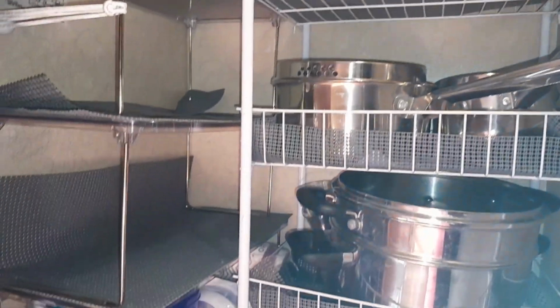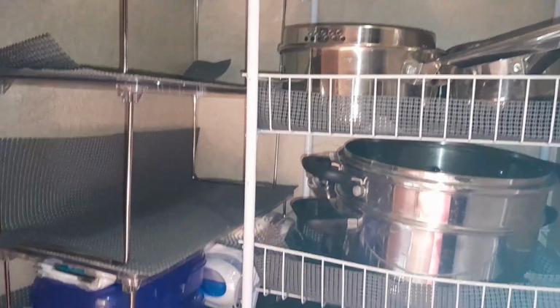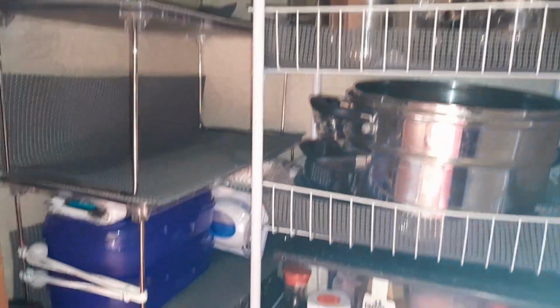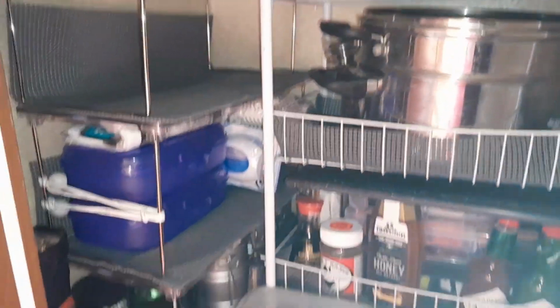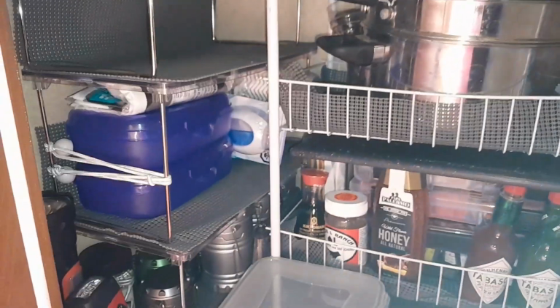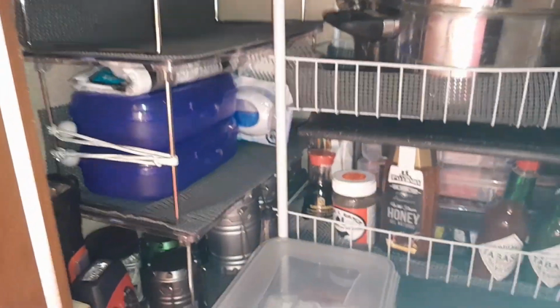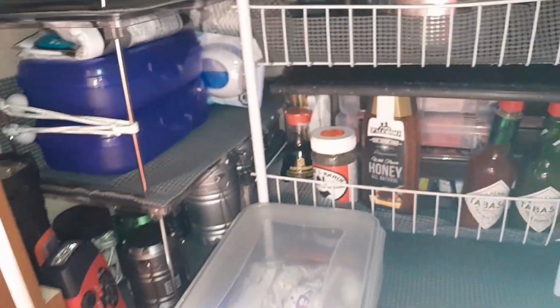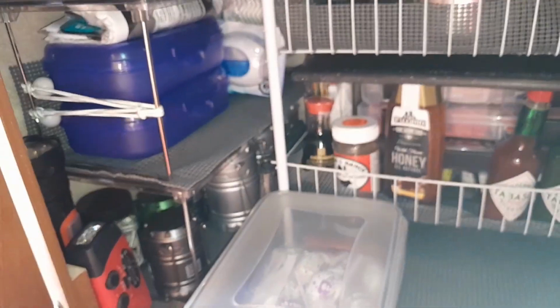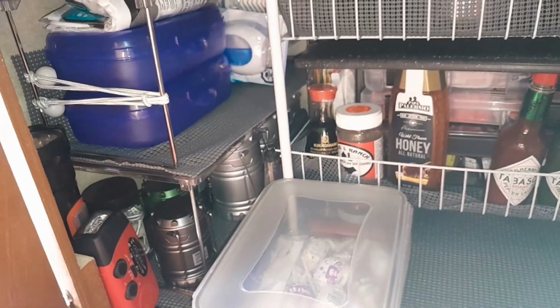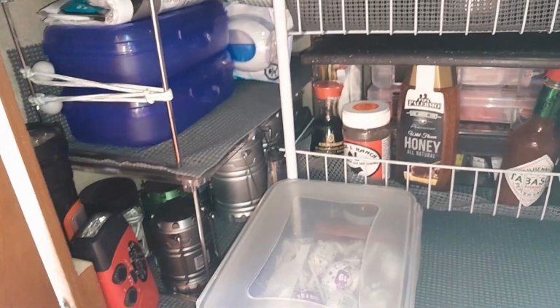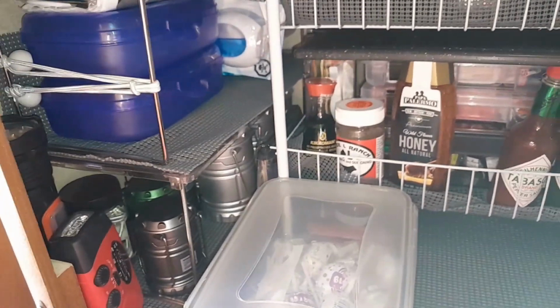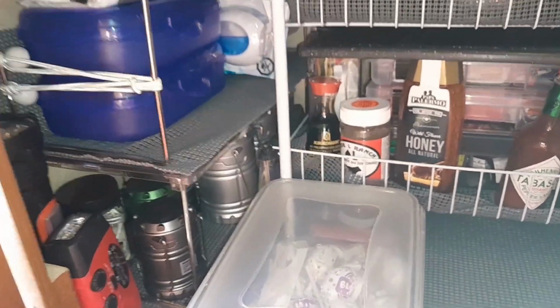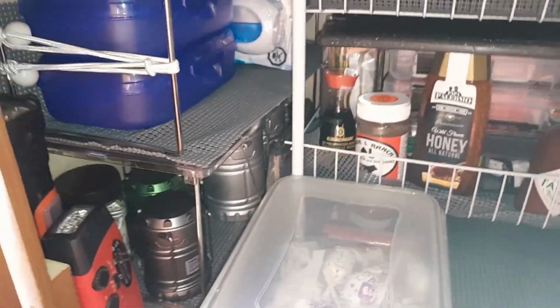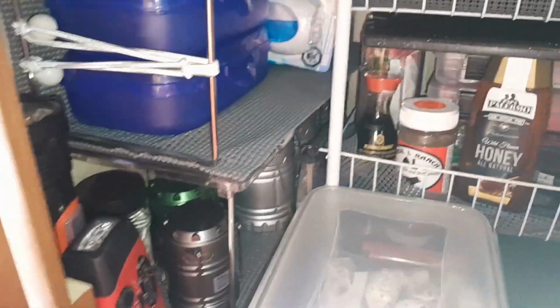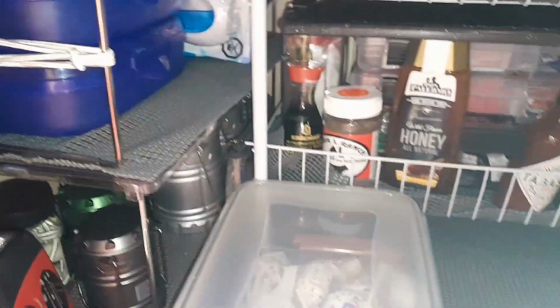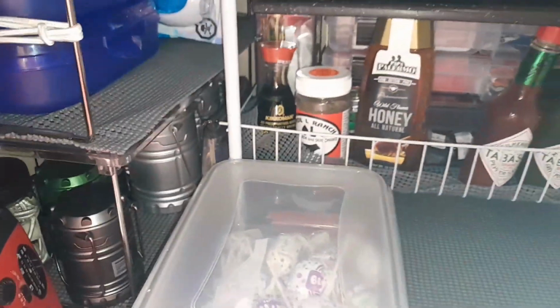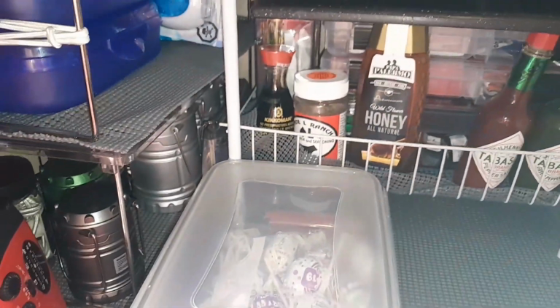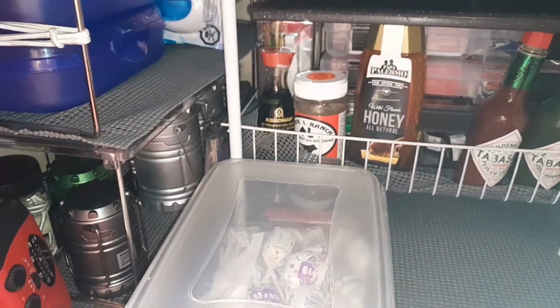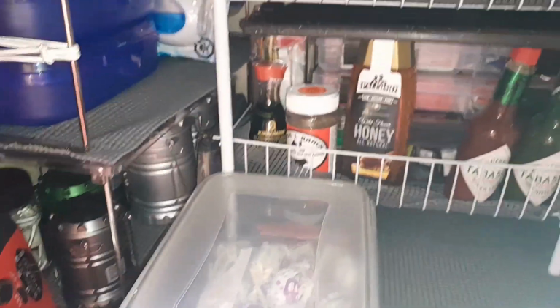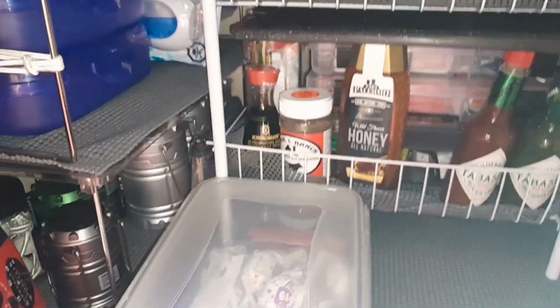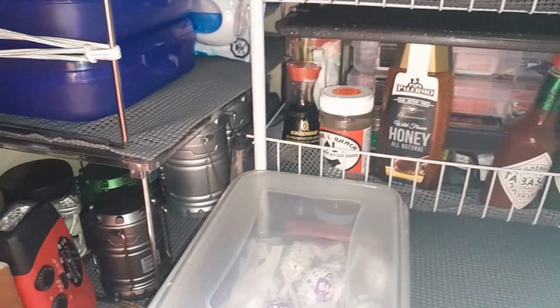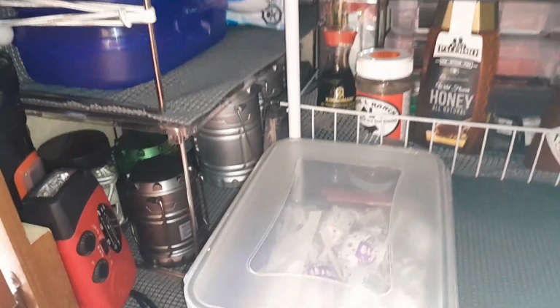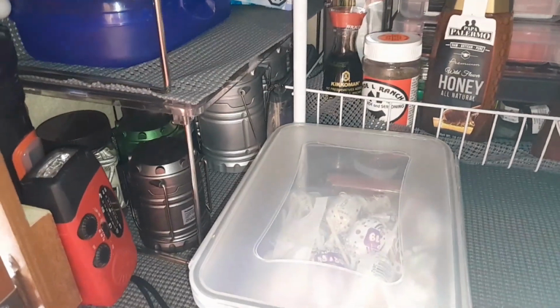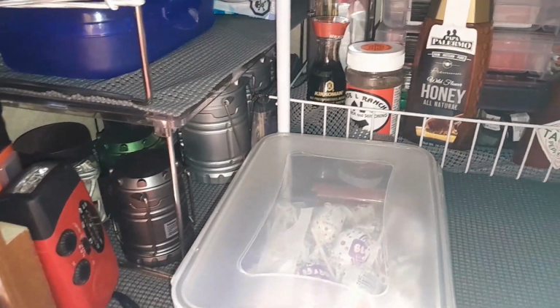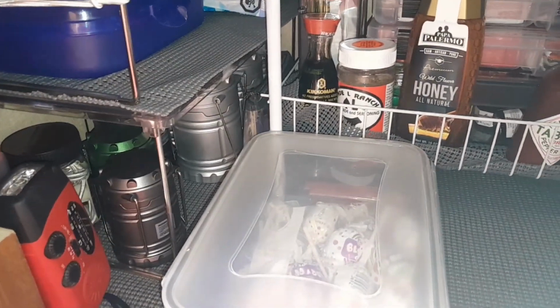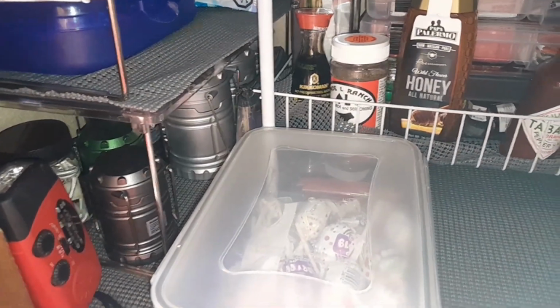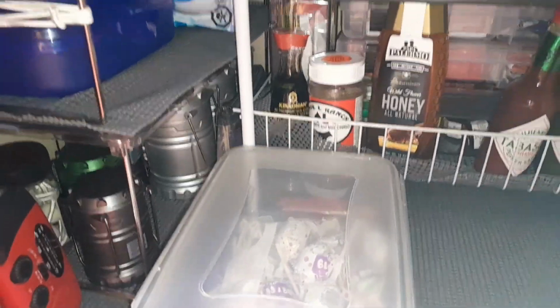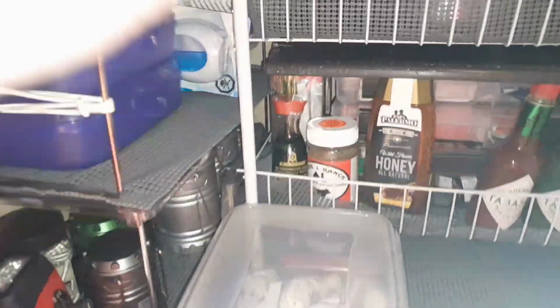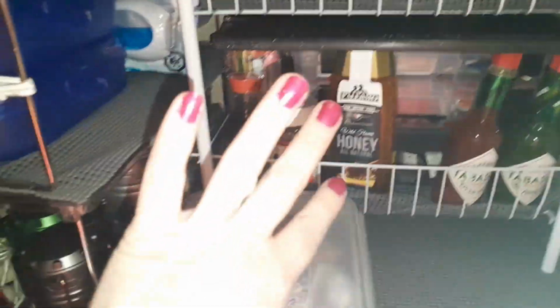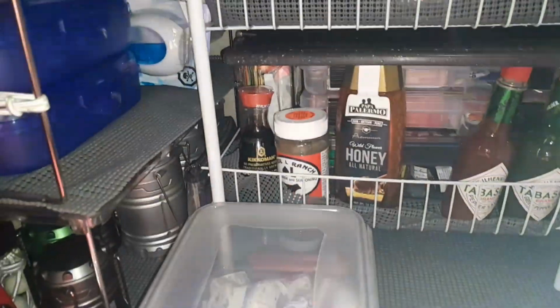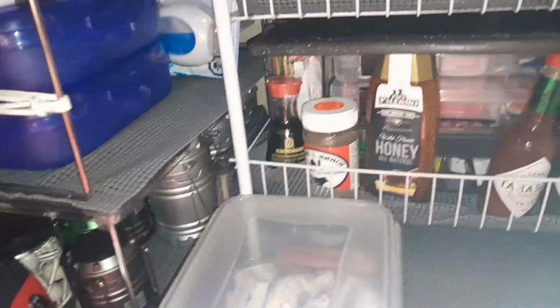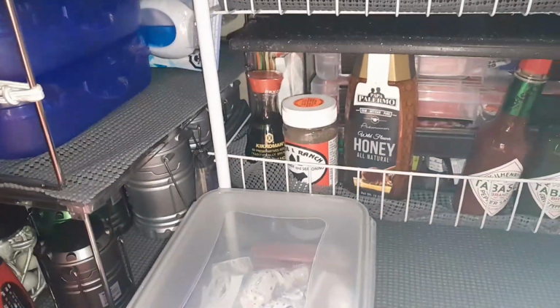If you want any detailed information, let me know down below and maybe I can give a little tour or share some input on how I organize. Thanks for watching — bye guys!